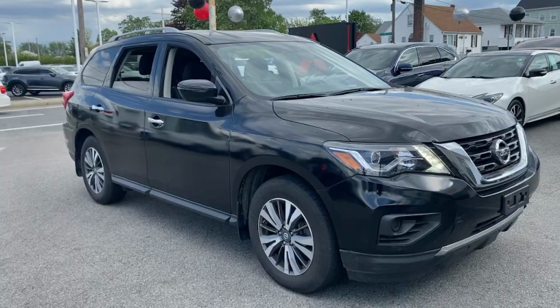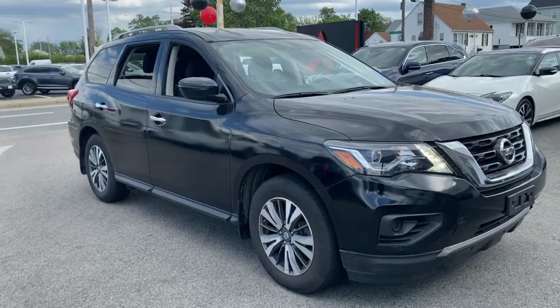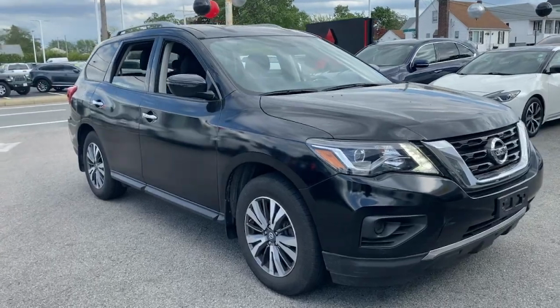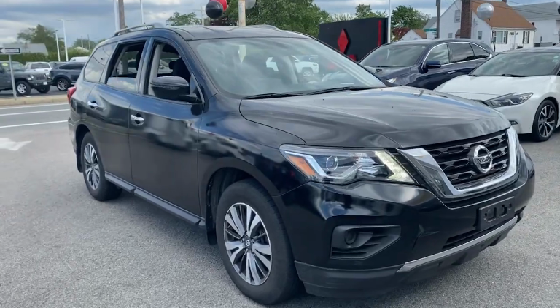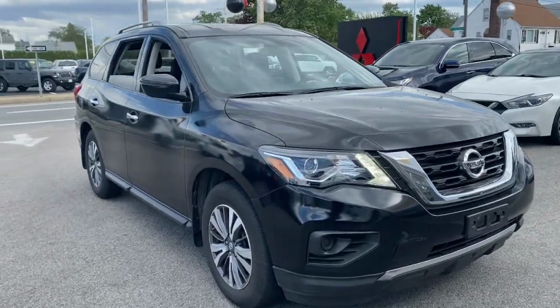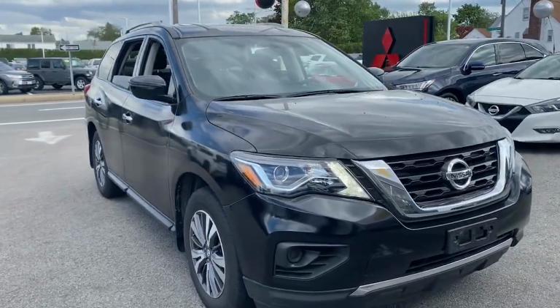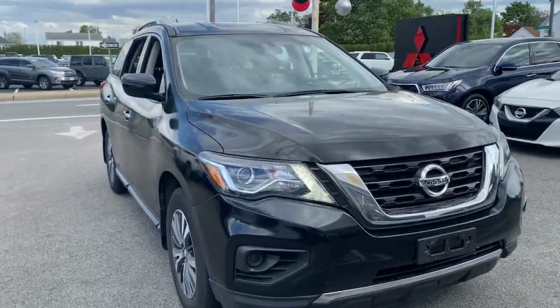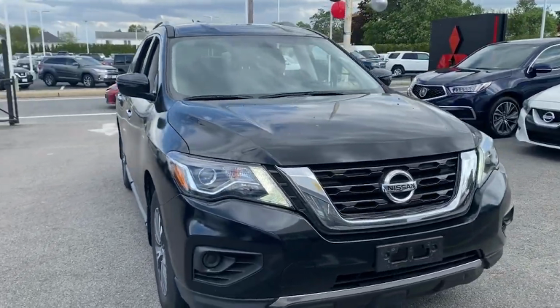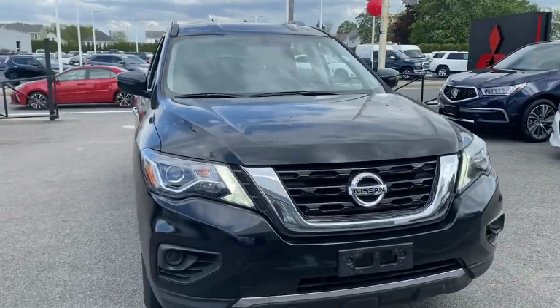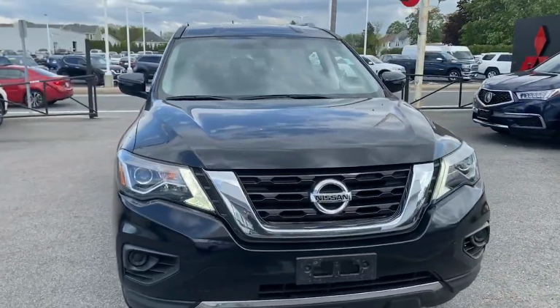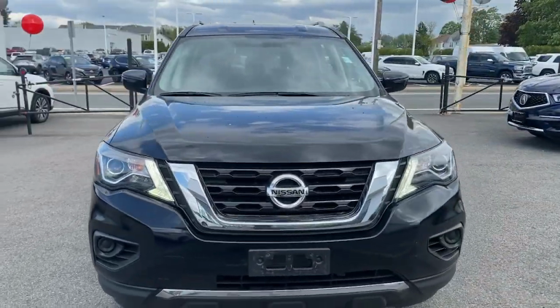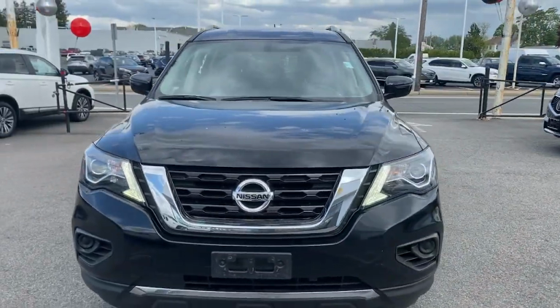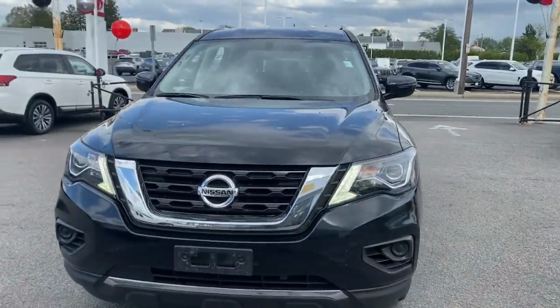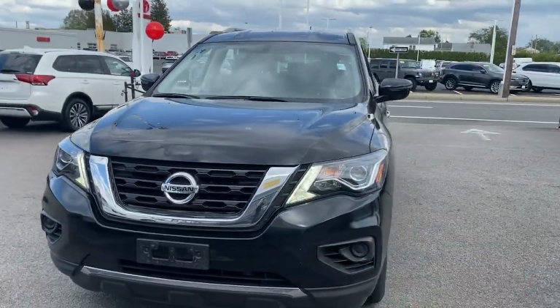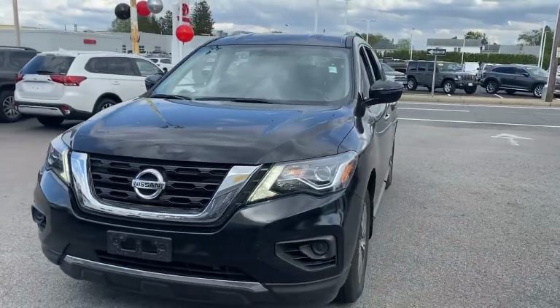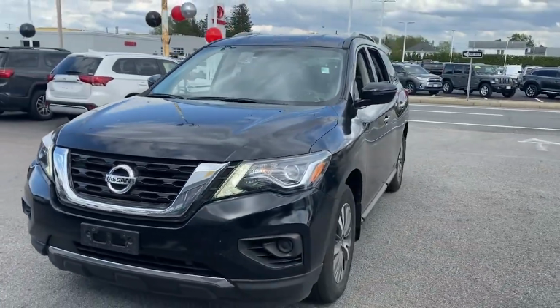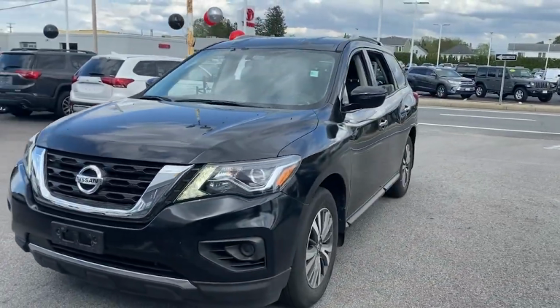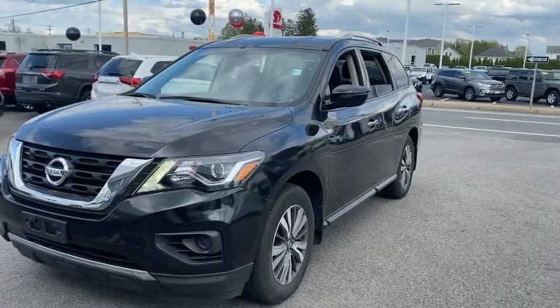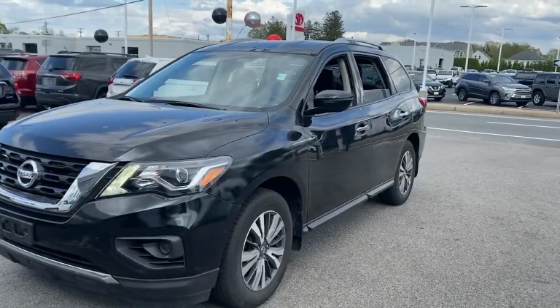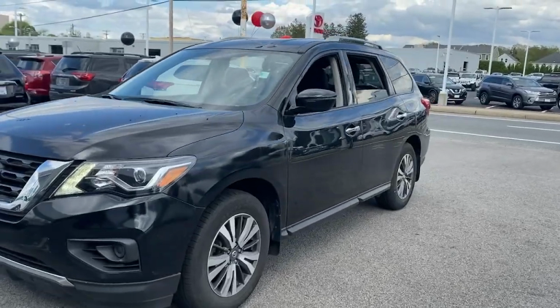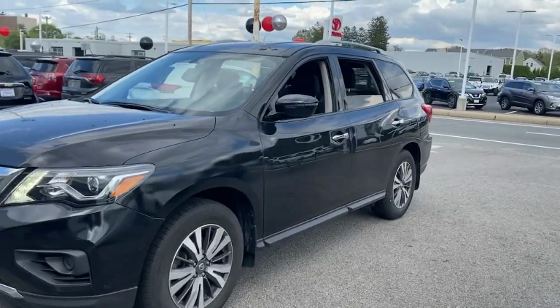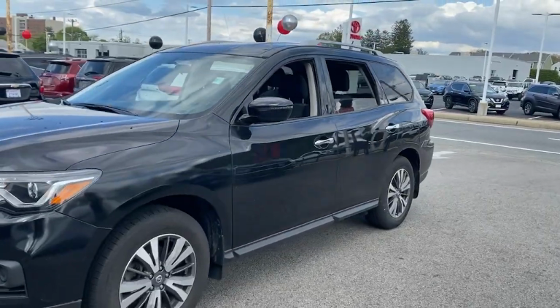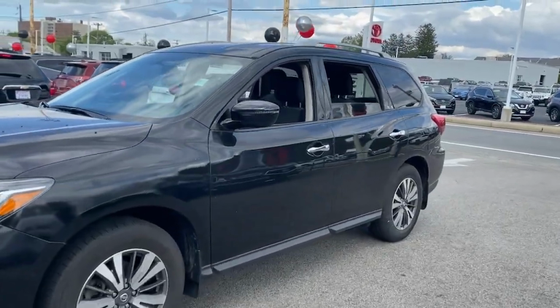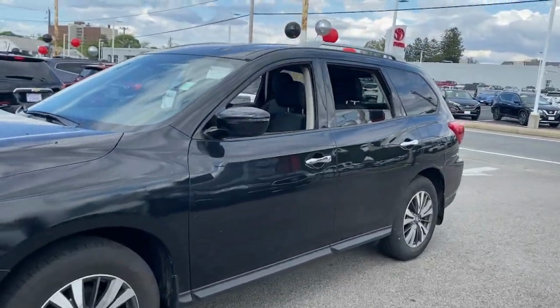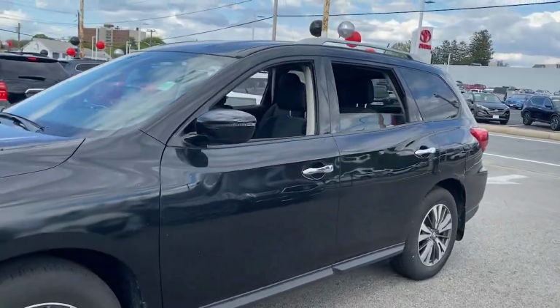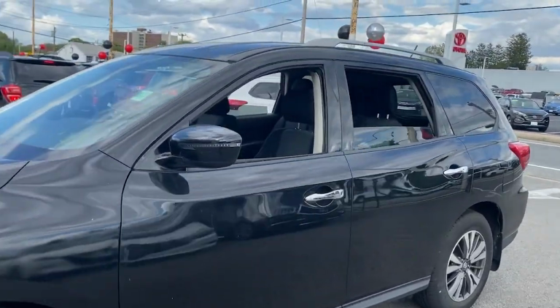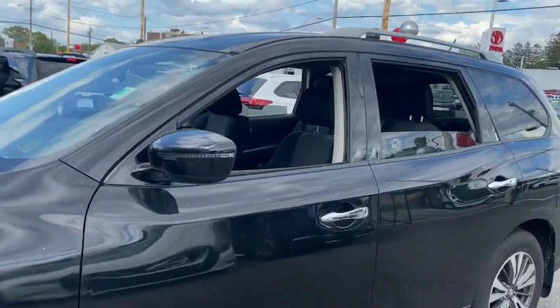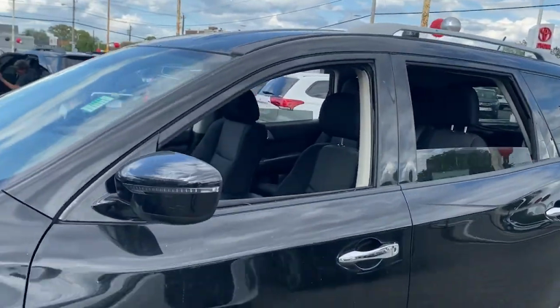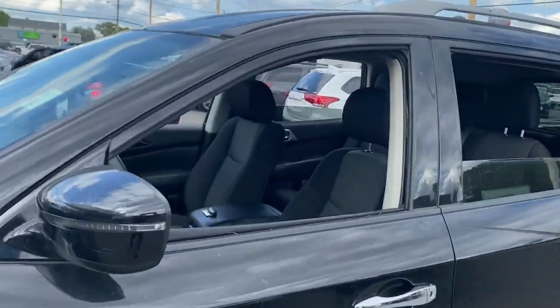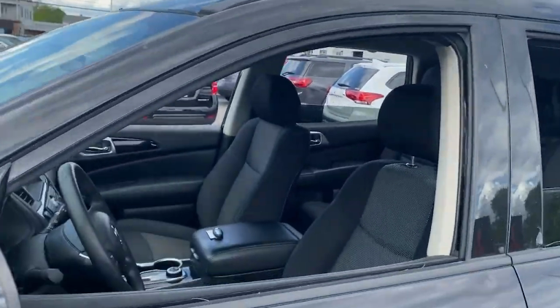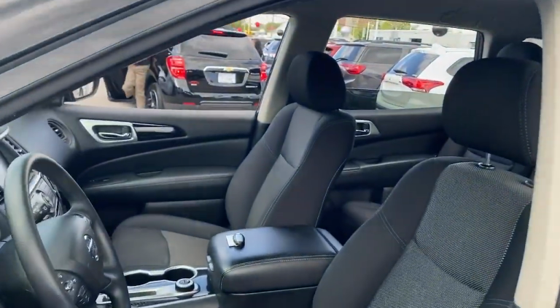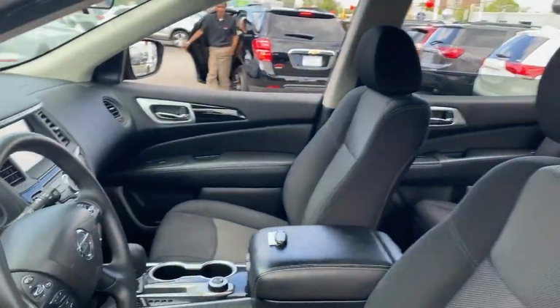Get acquainted with the 2018 Nissan Pathfinder. This vehicle still has fewer than 25,000 miles on the clock, so it won't last long.